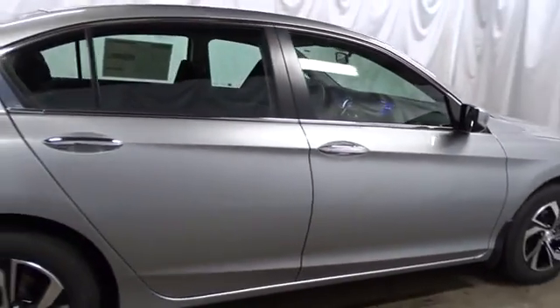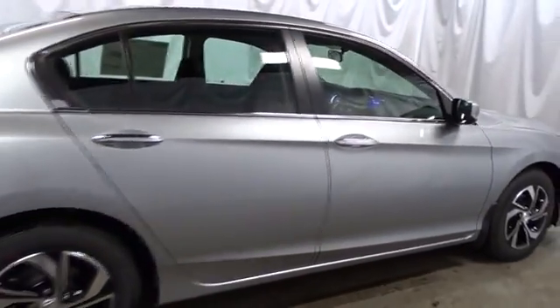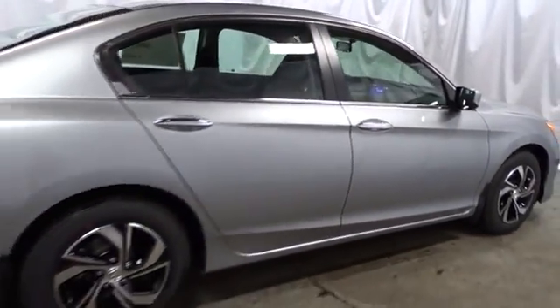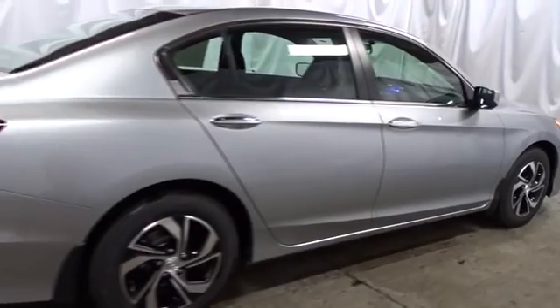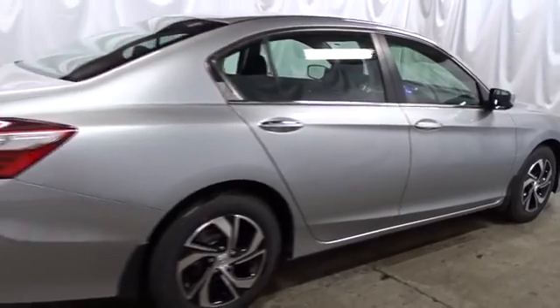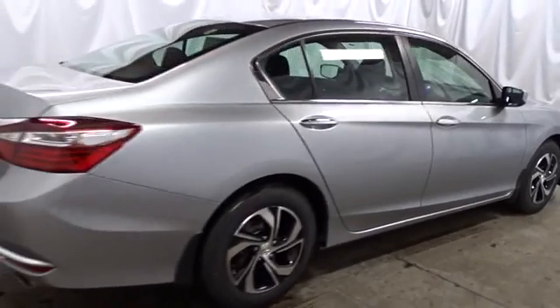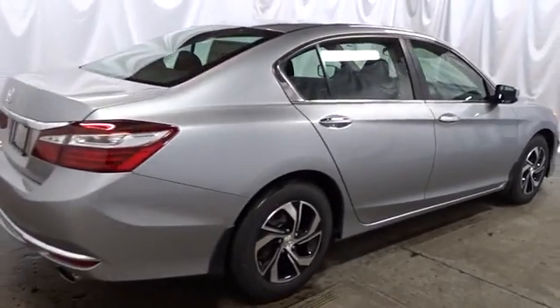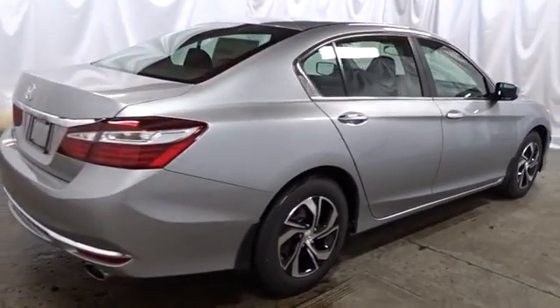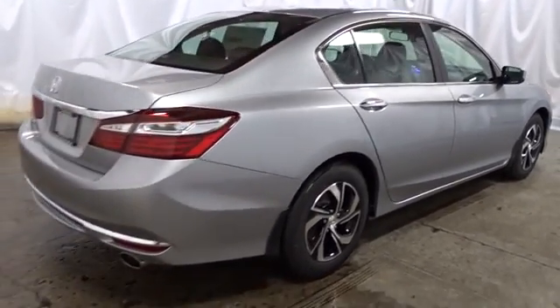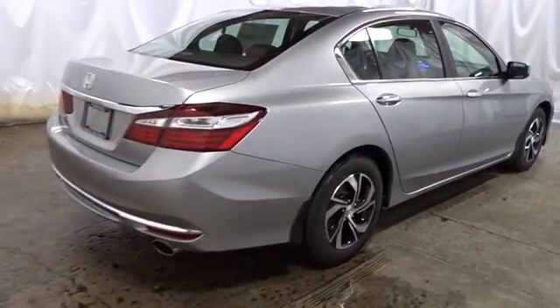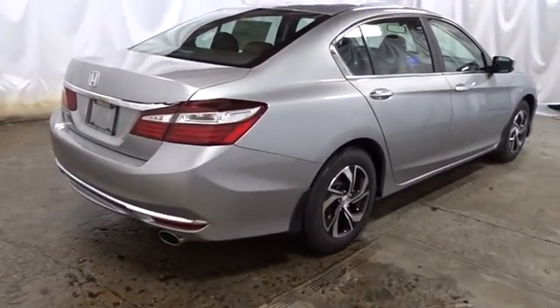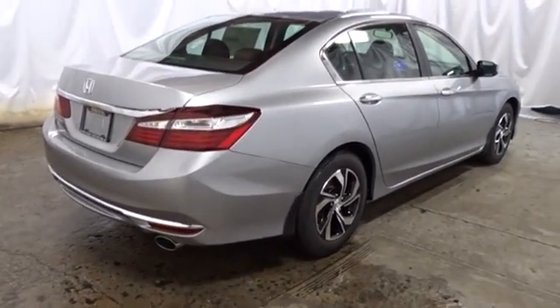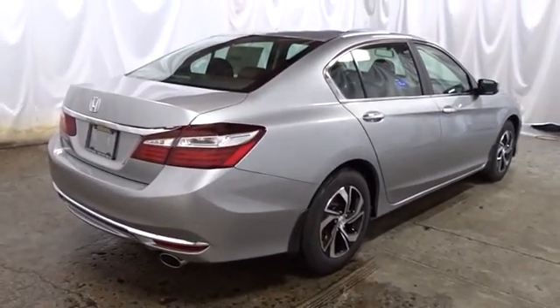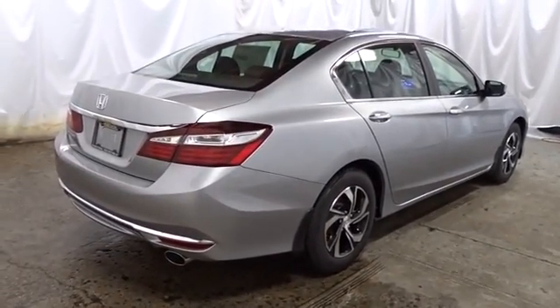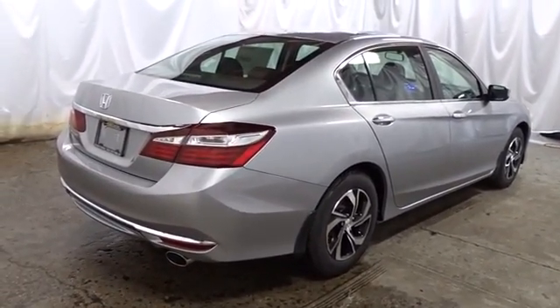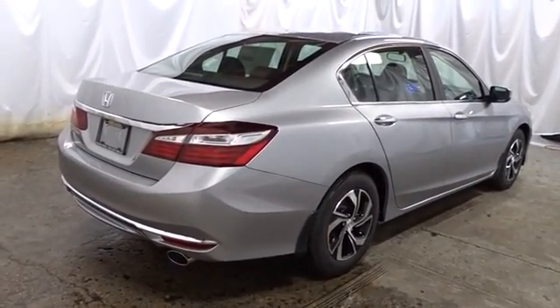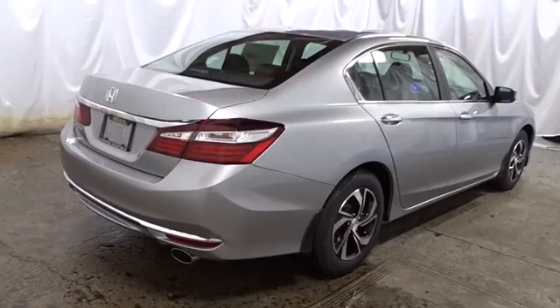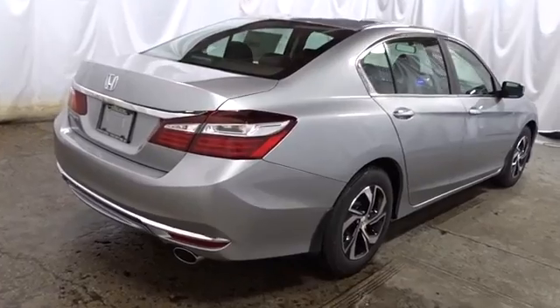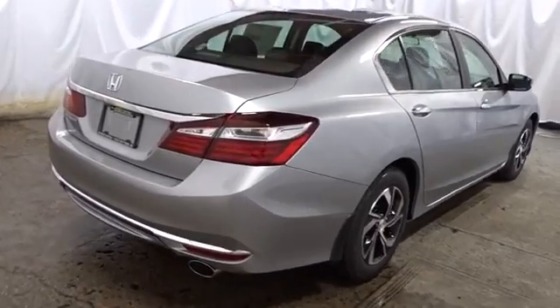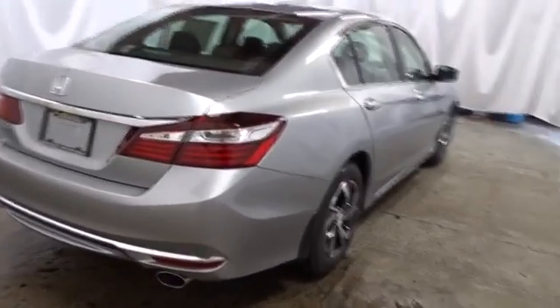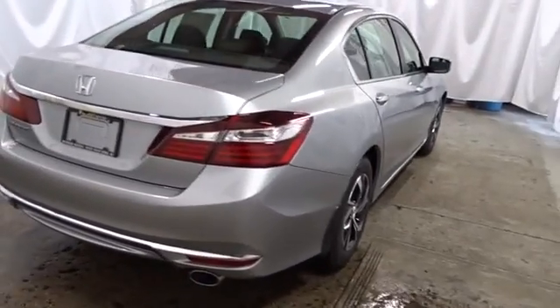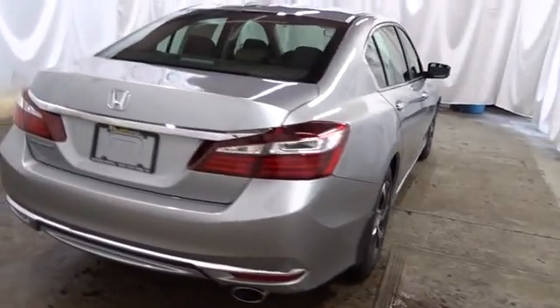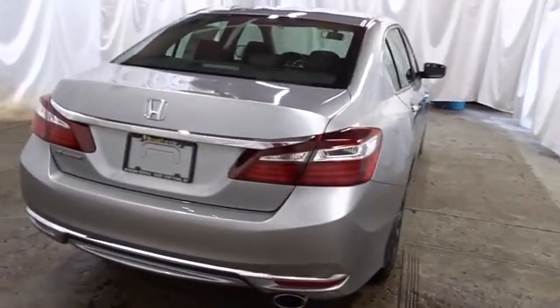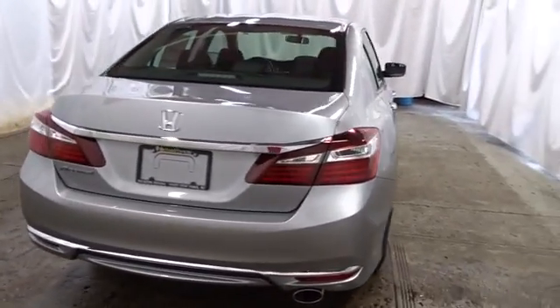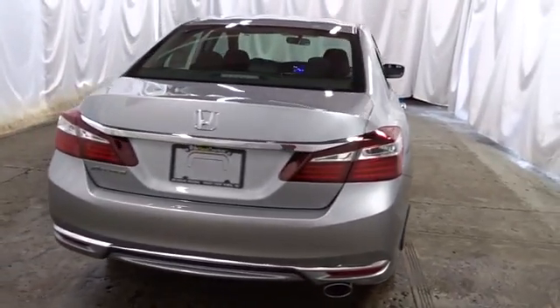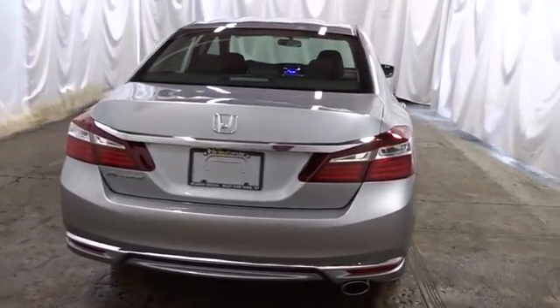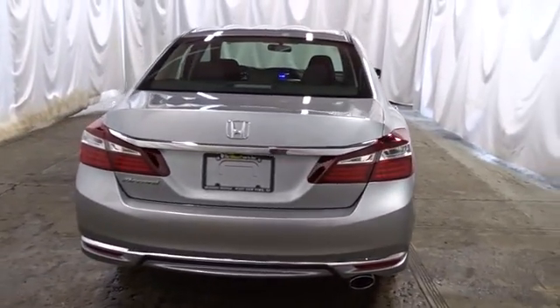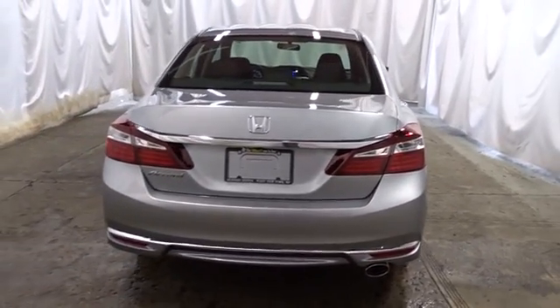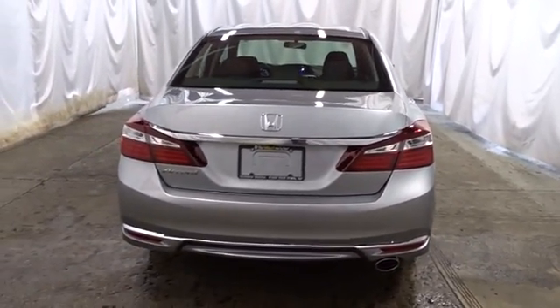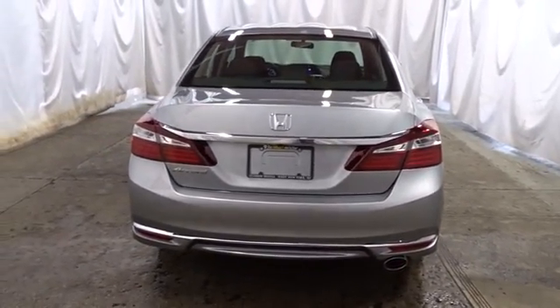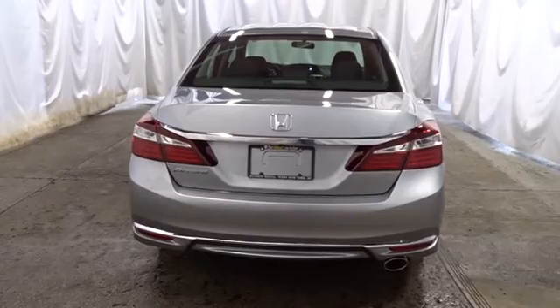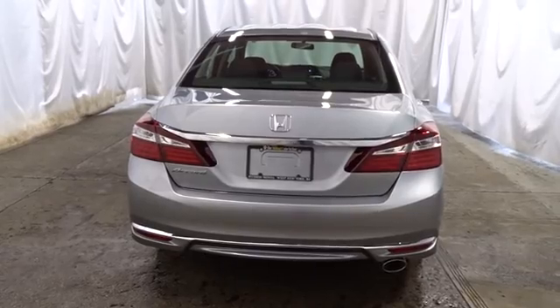Cloth seat trim. Engine immobilizer. Power rear window sunshade. Four piece floor mat set. Low tire pressure warning. This isn't just a vehicle — it's an experience. So stop in for a test drive today.